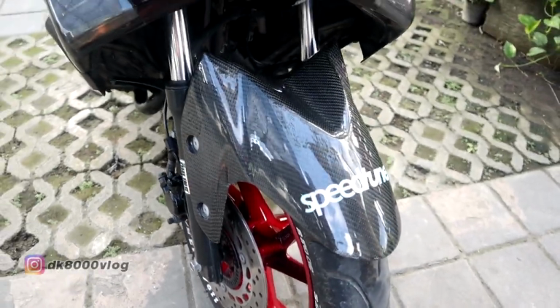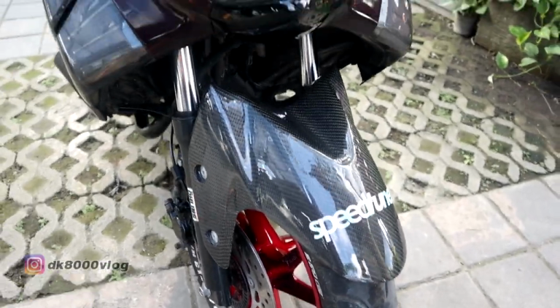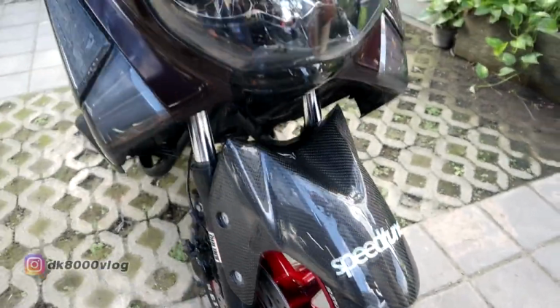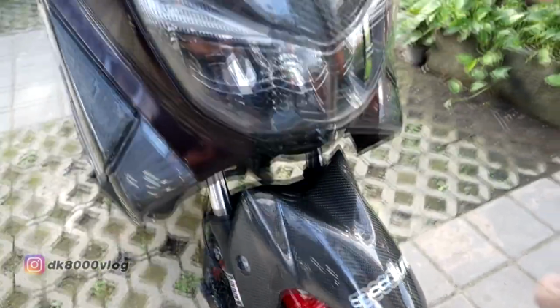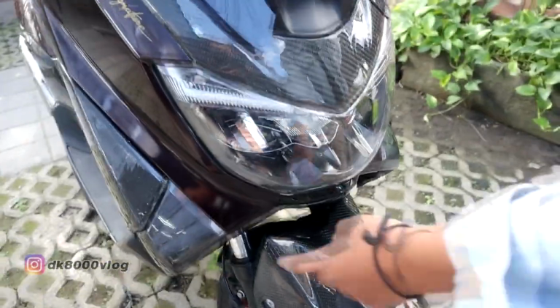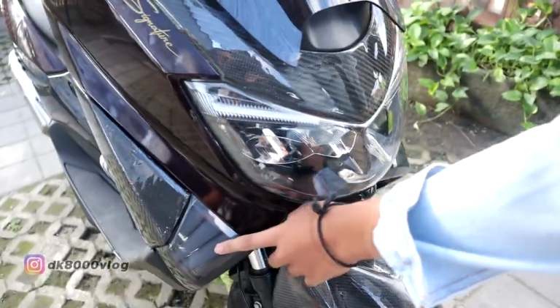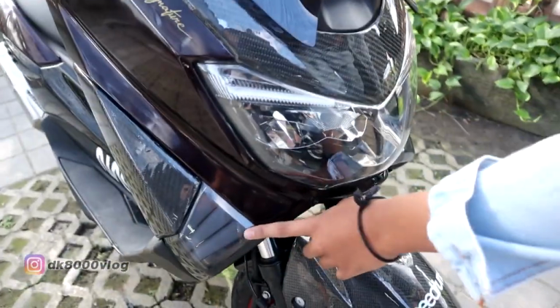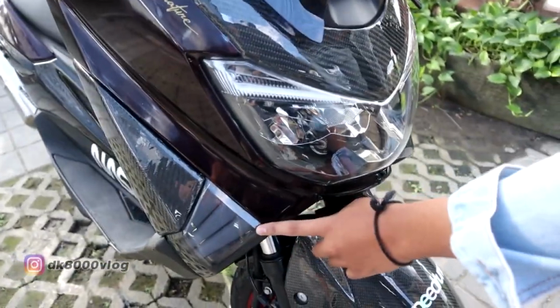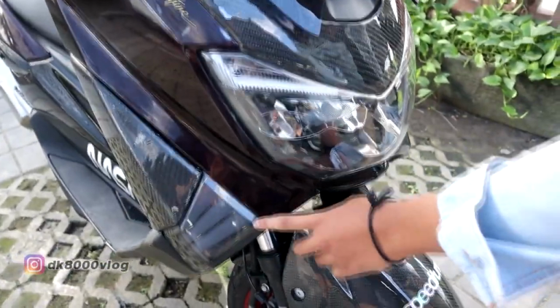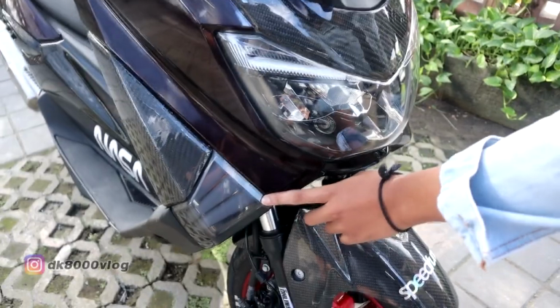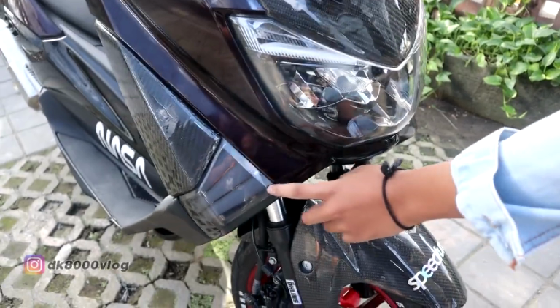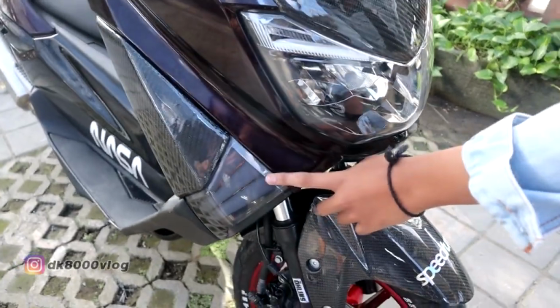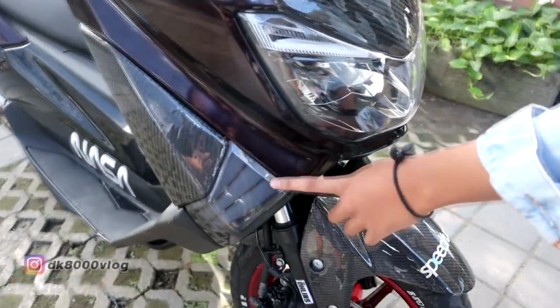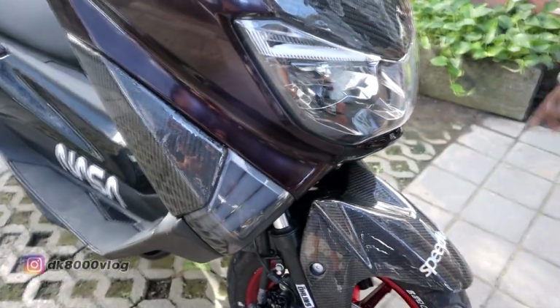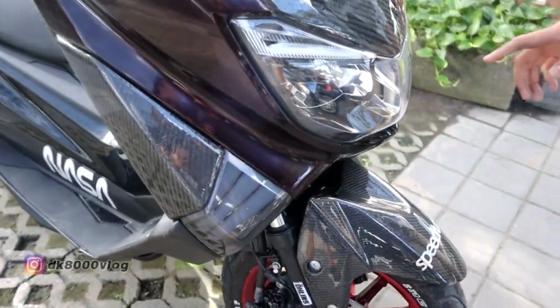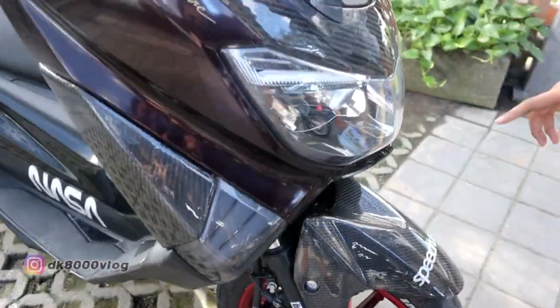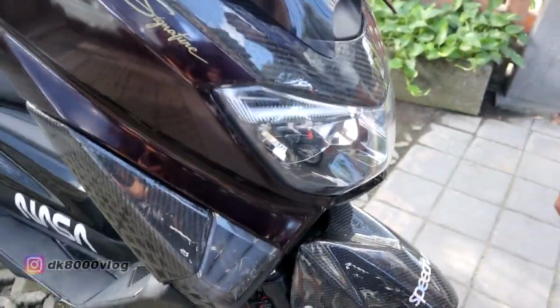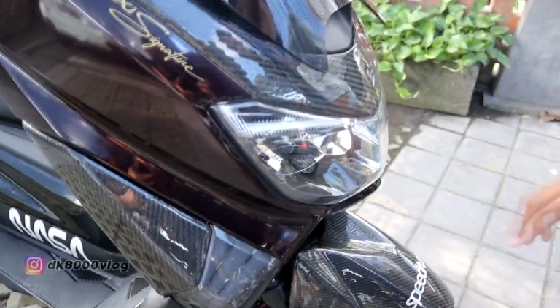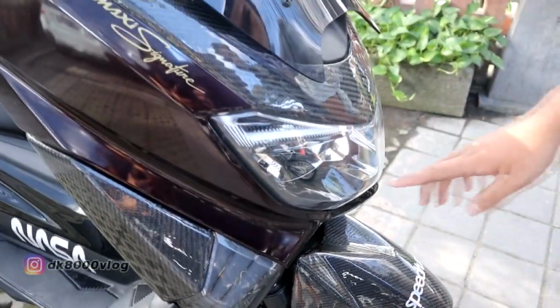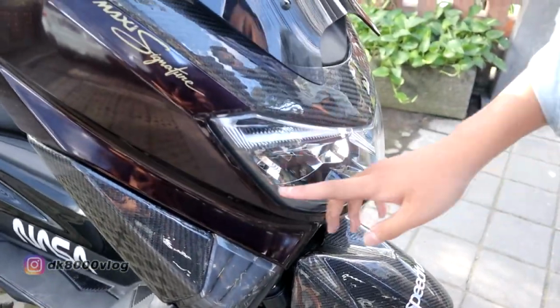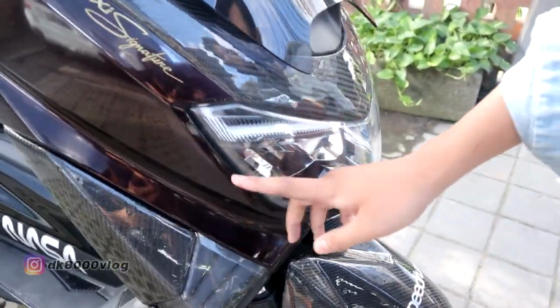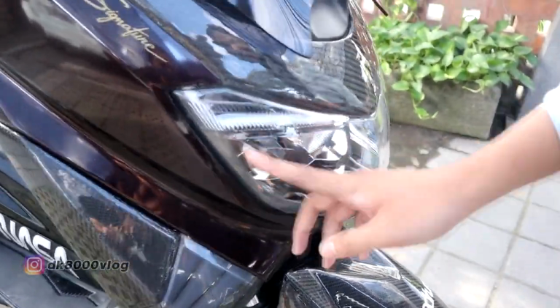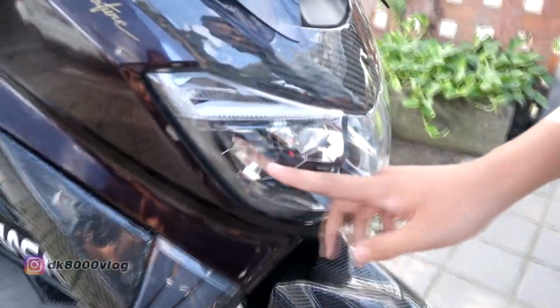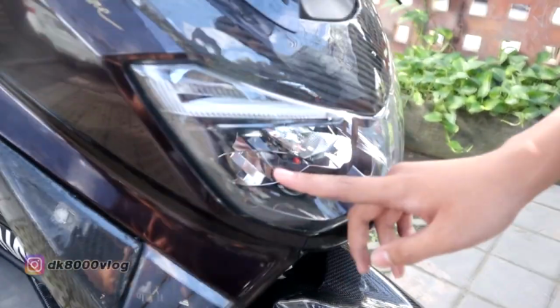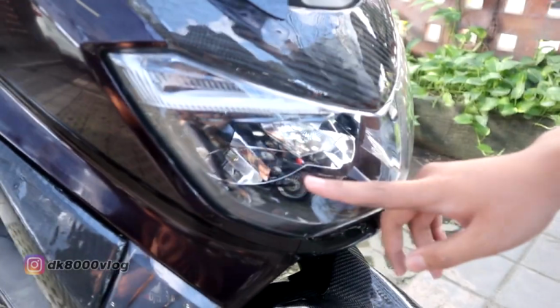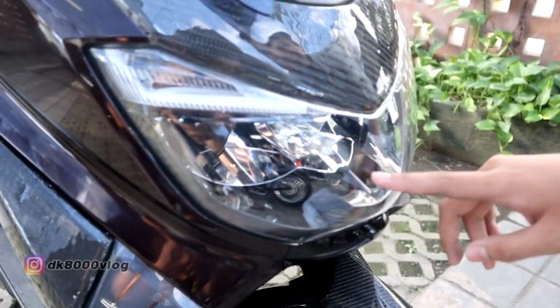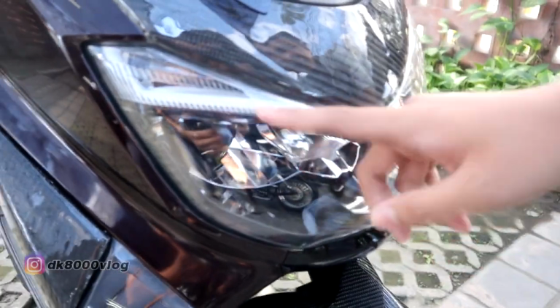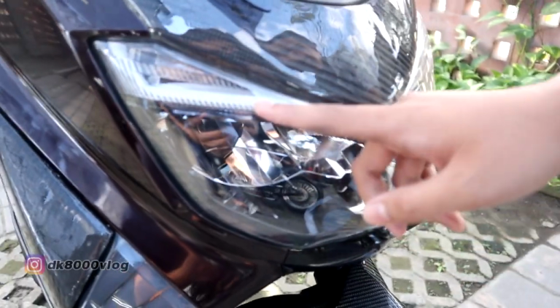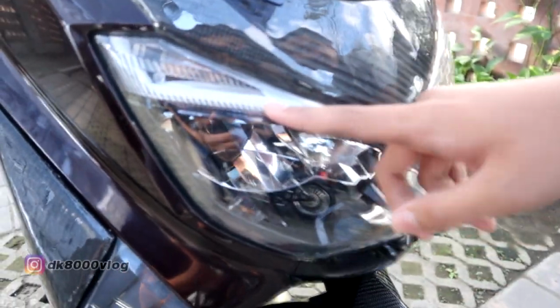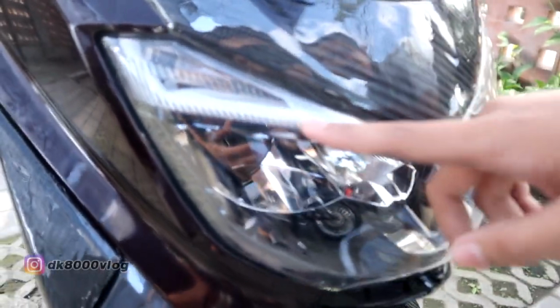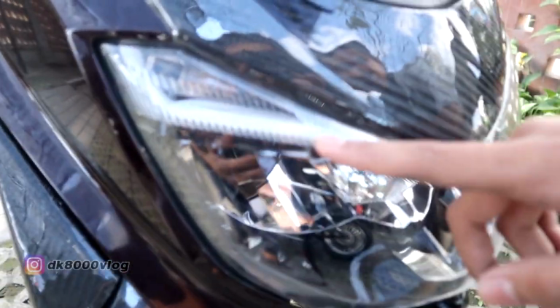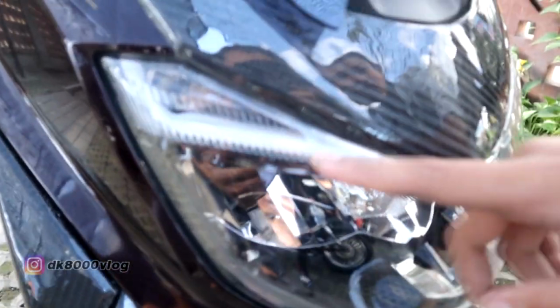Berlanjut ke atas, ini ada sen JPA, dua mode, putih dan kuning. Terus naik lagi ke atas, ini ada headlamp standar yang dikasih alis AS berwarna putih.